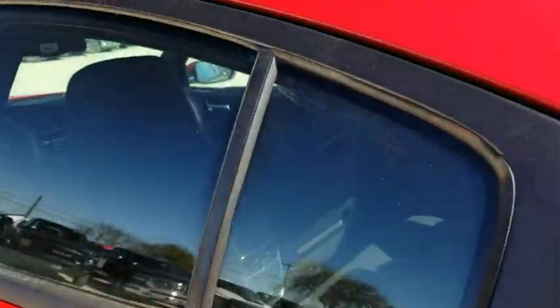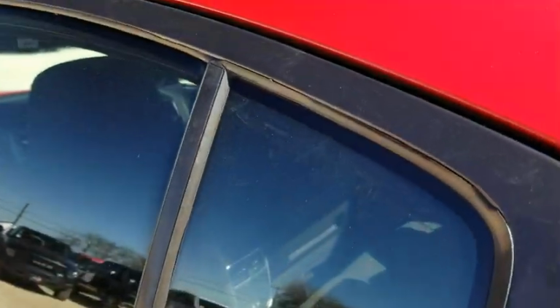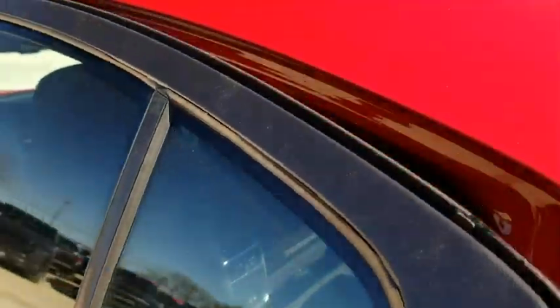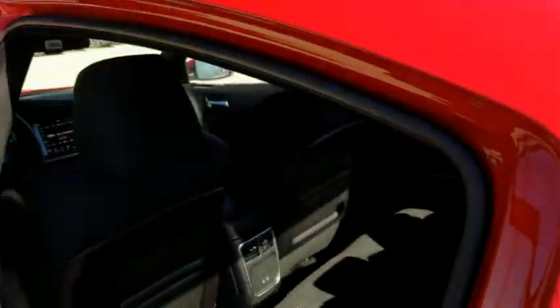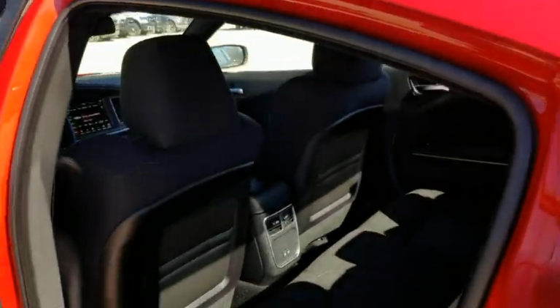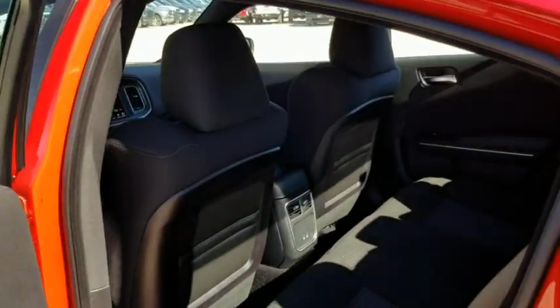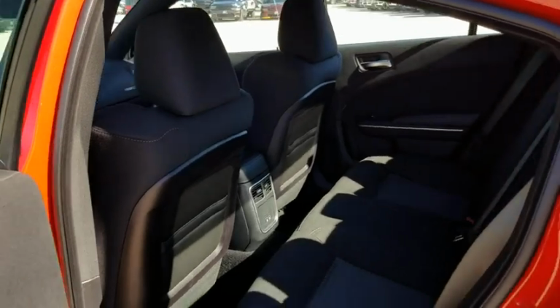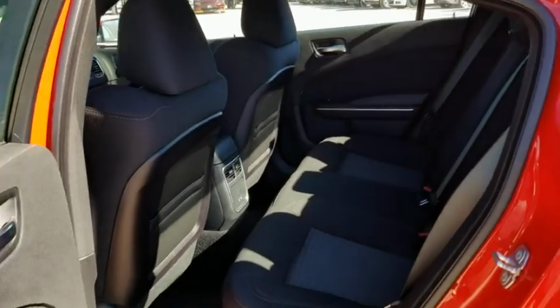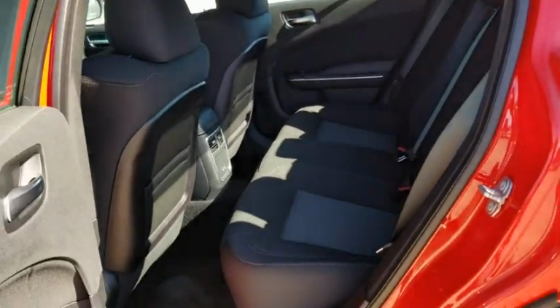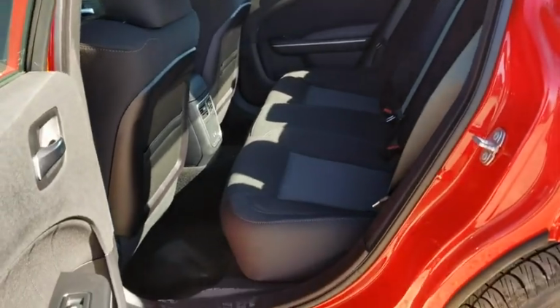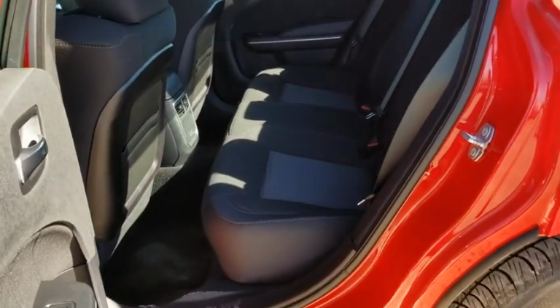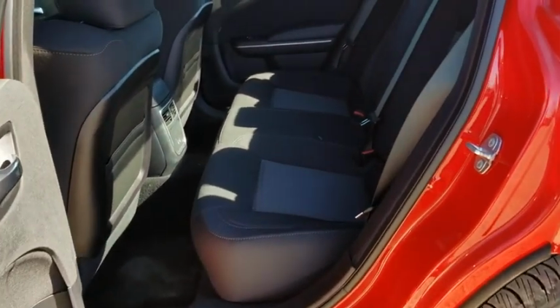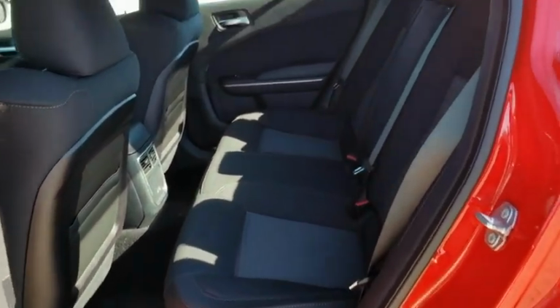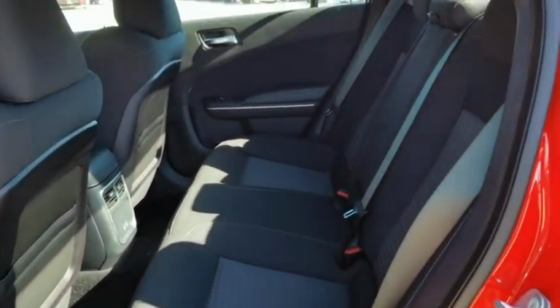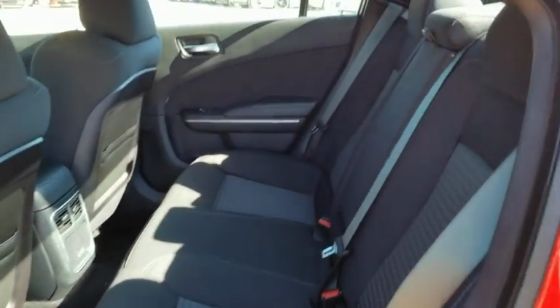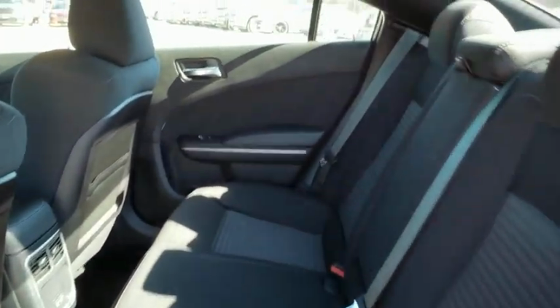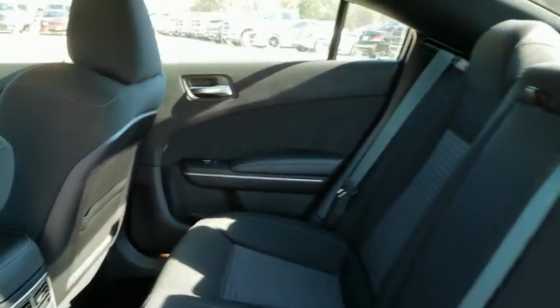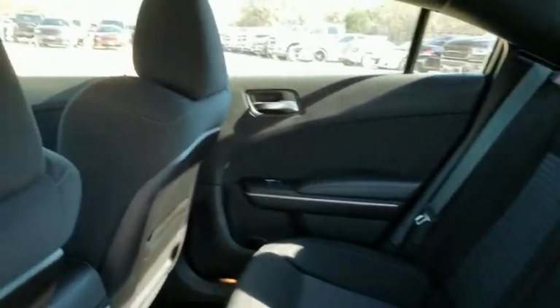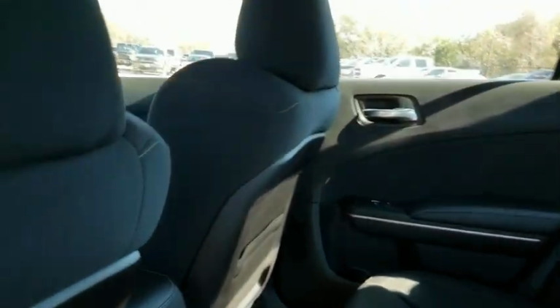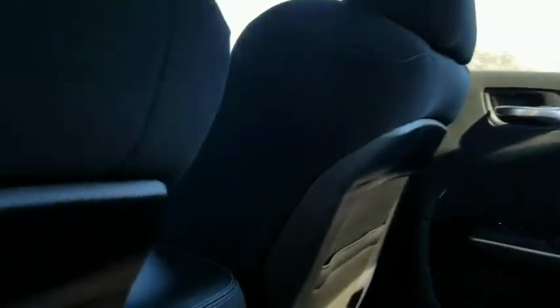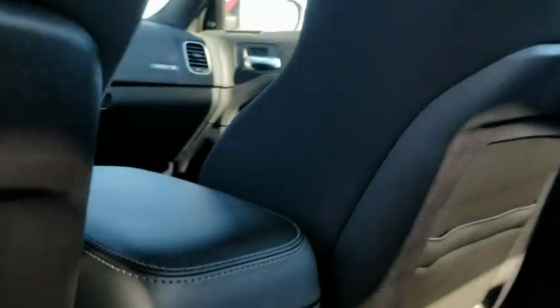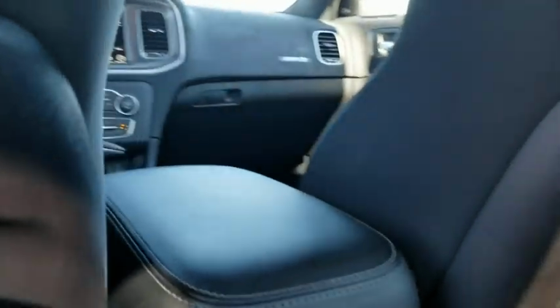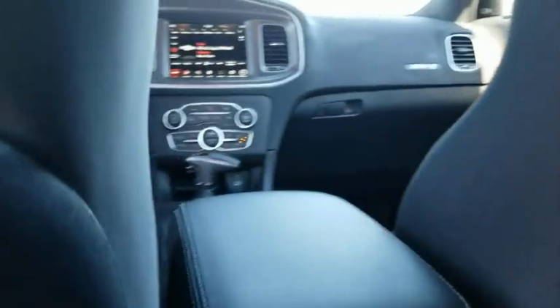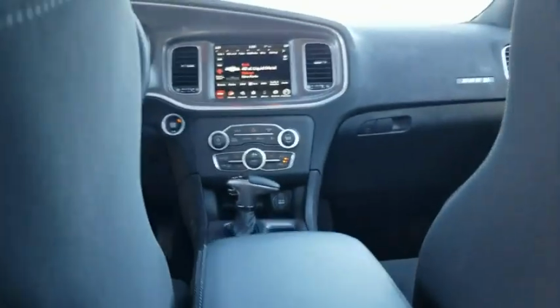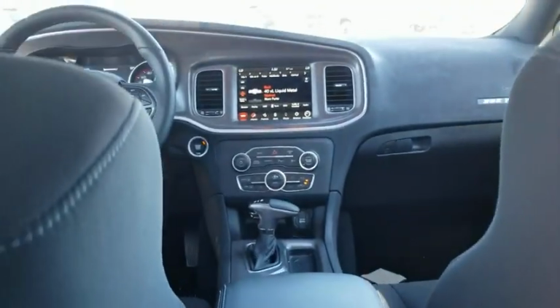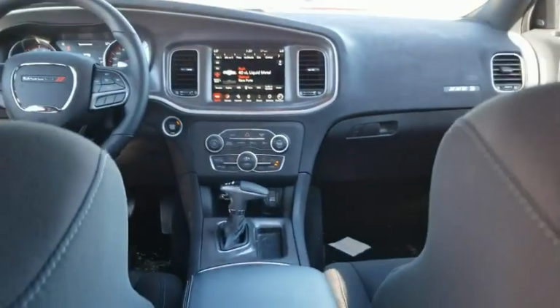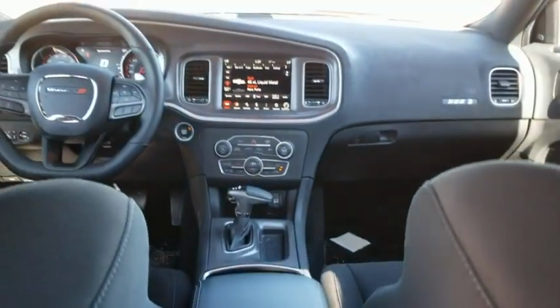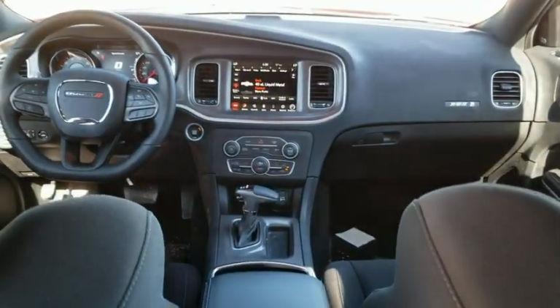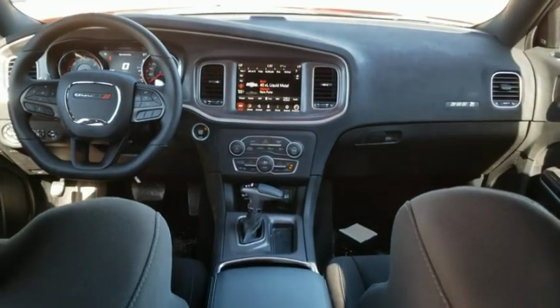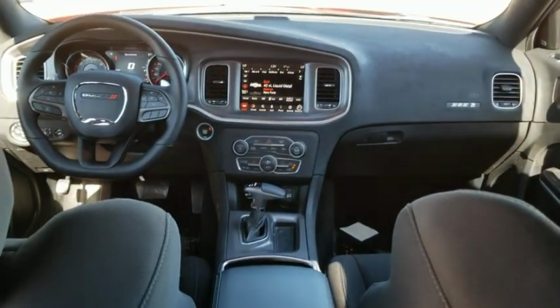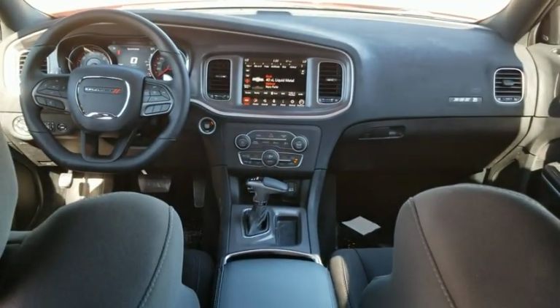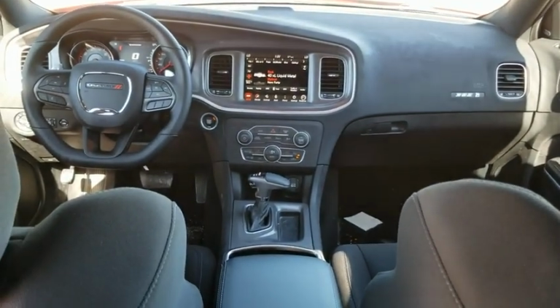Power windows, compass, security system, trip computer, rear window defroster, remote keyless entry, tachometer, panic alarm, overhead console, brake assist, and power driver's seat.